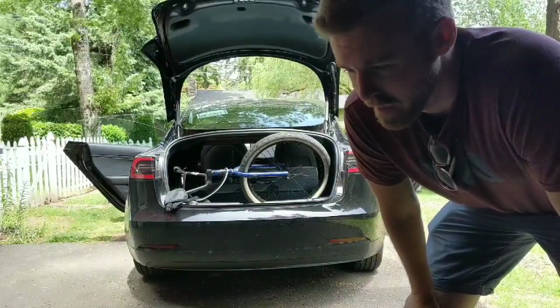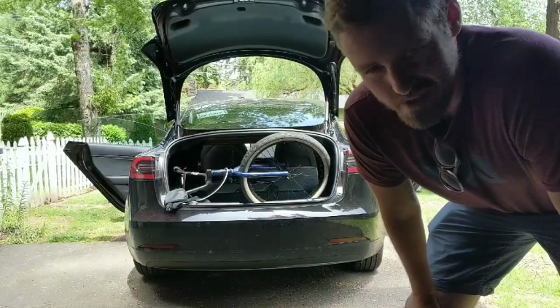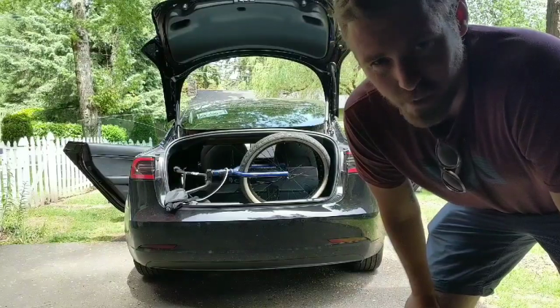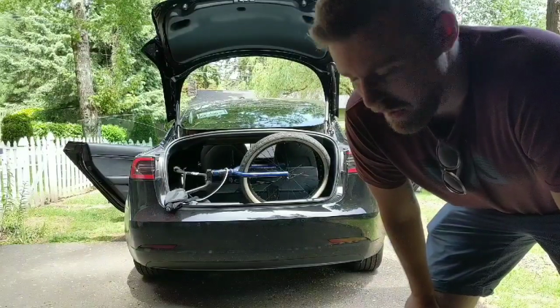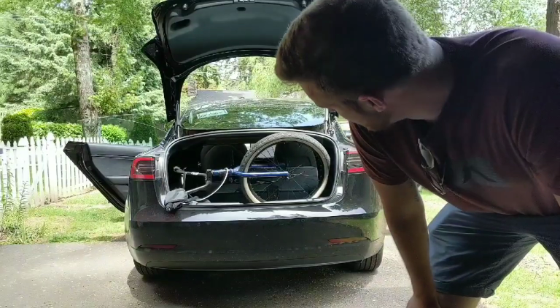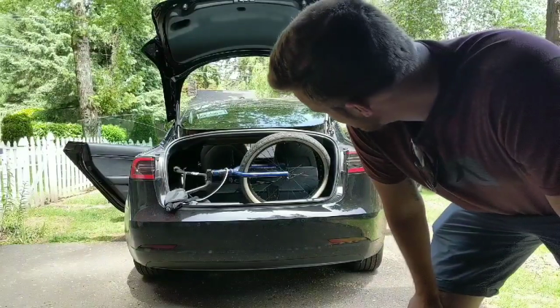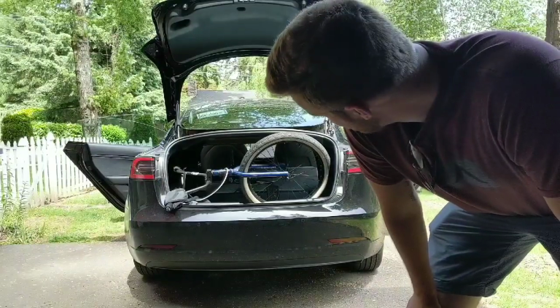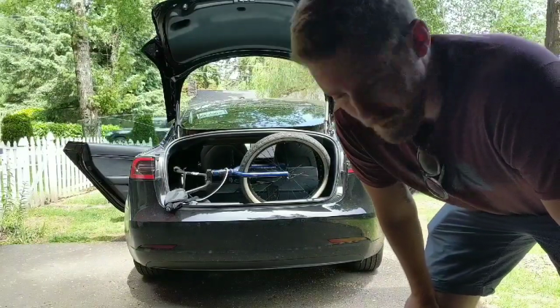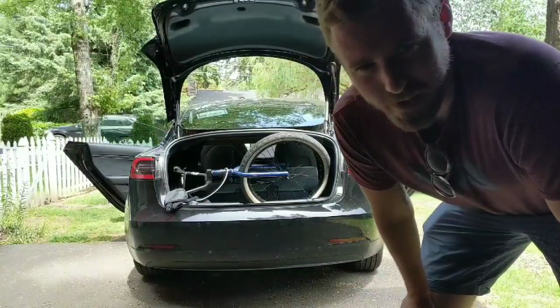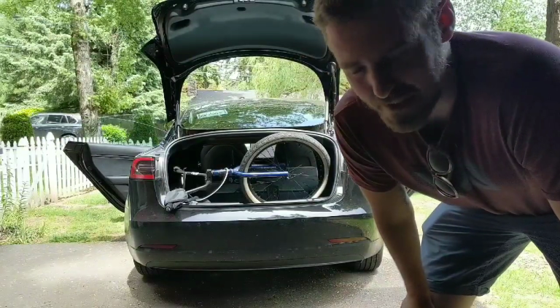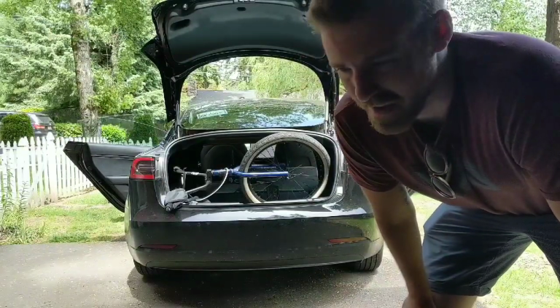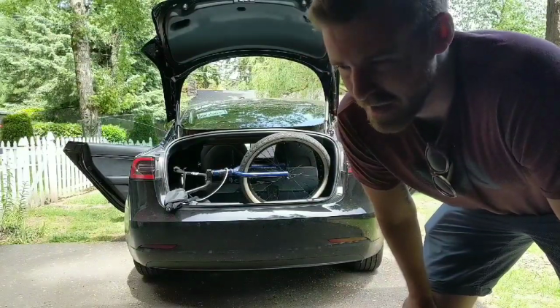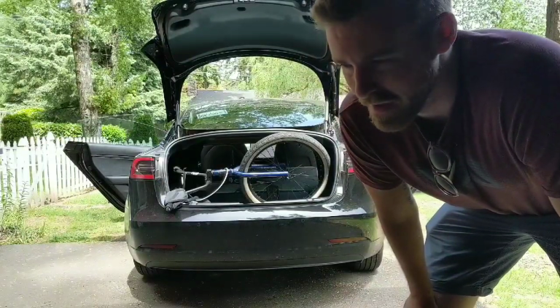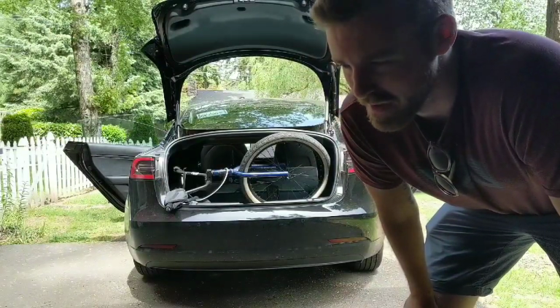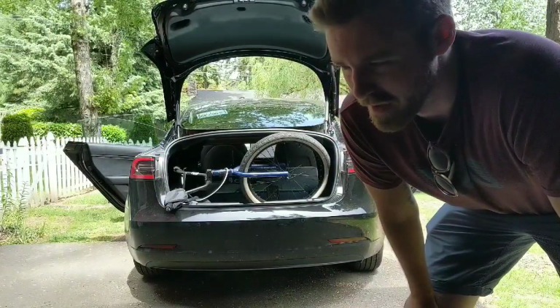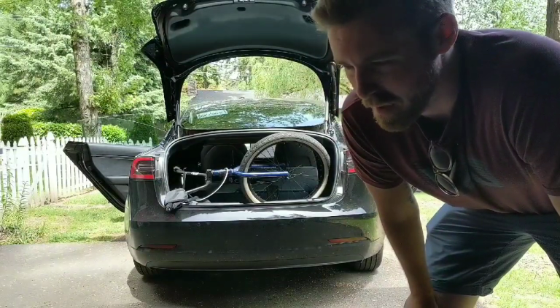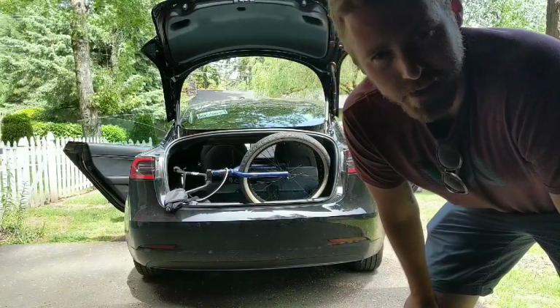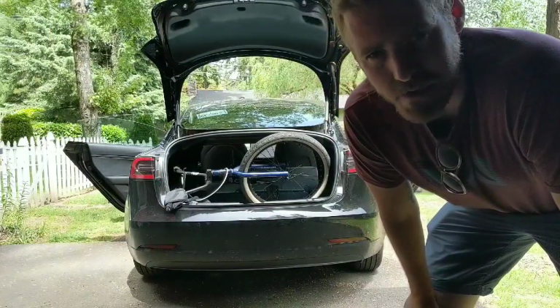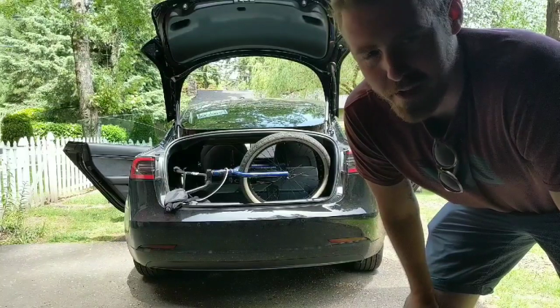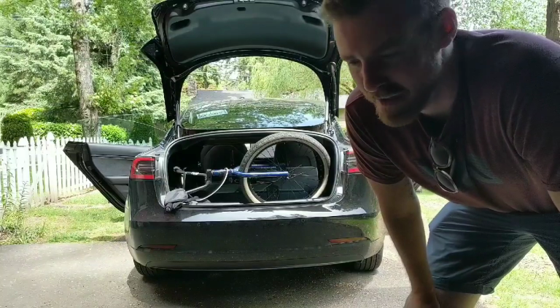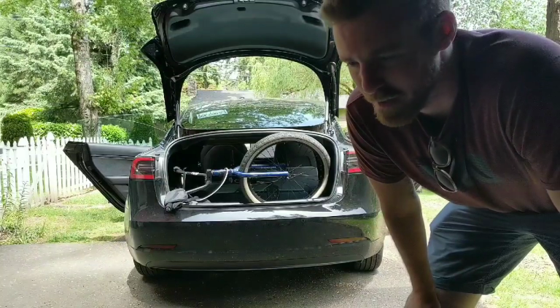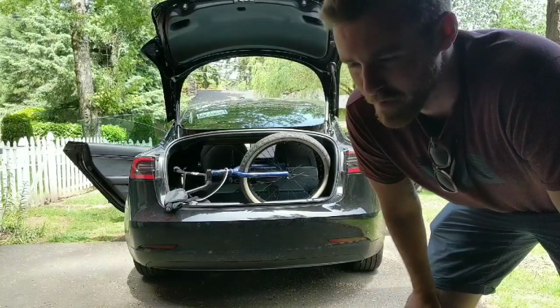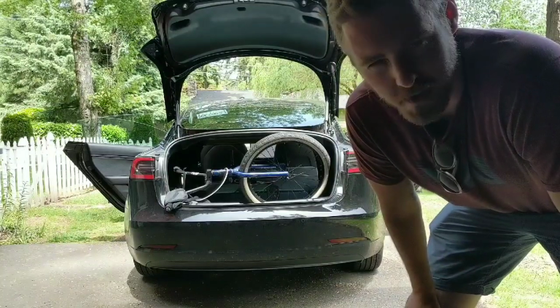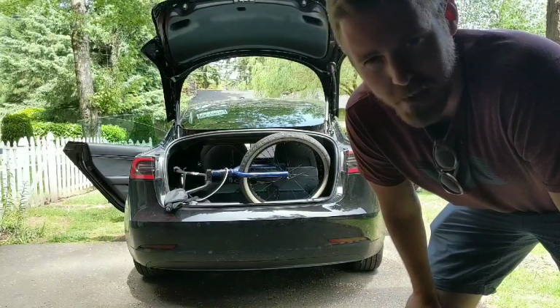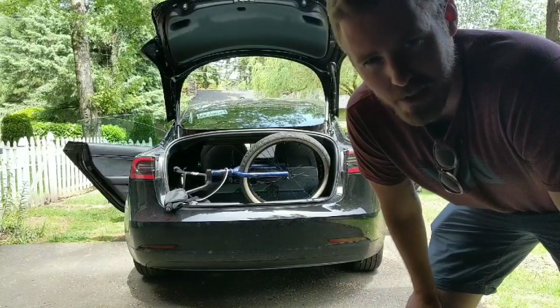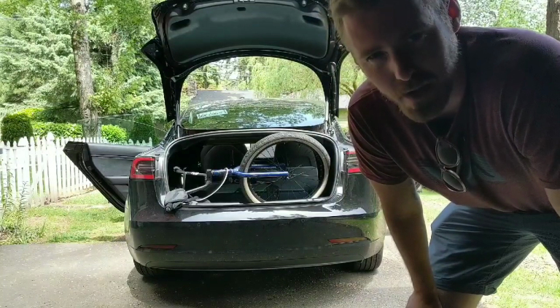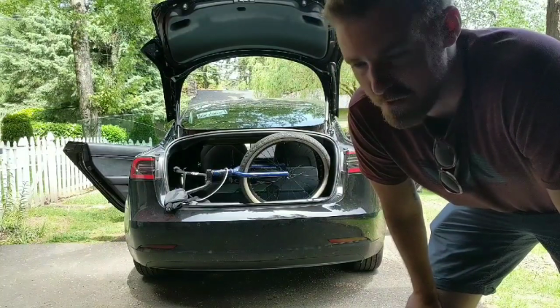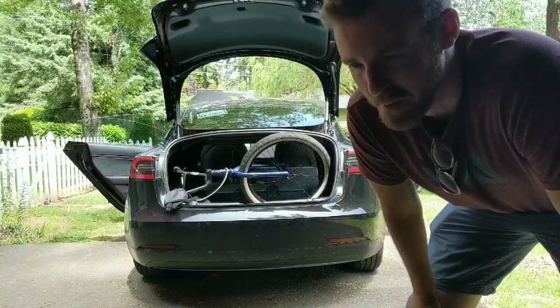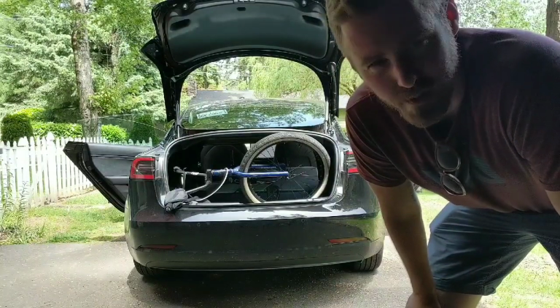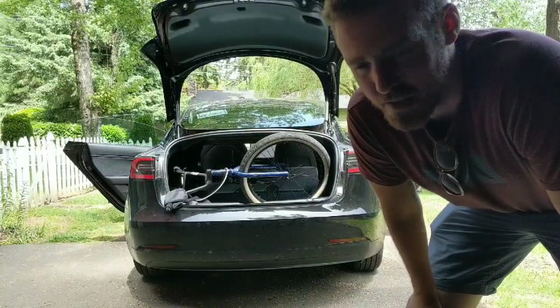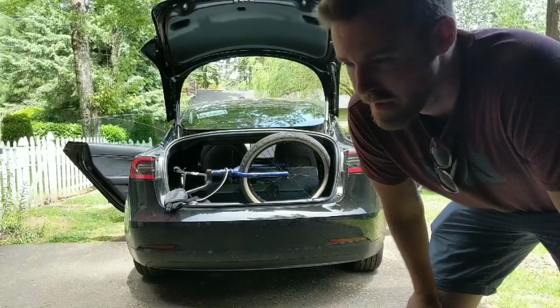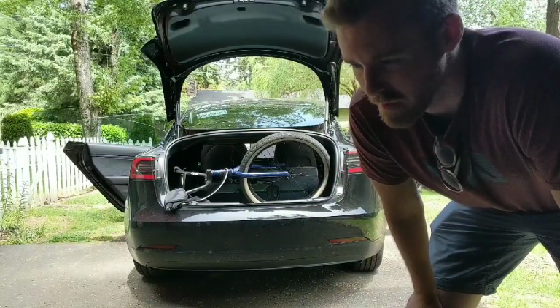Of course, you can take the wheel off, but on my bike it's kind of hard to get the wheel centered. The forks are kind of messed up, so I don't really feel like messing with it.